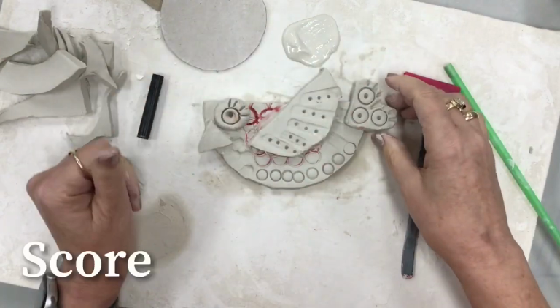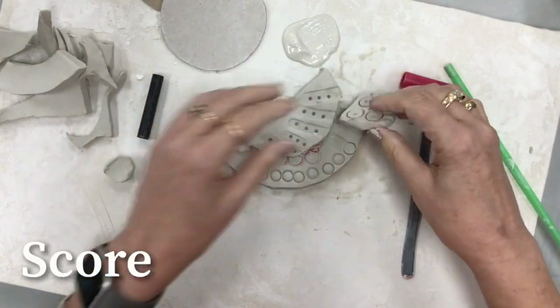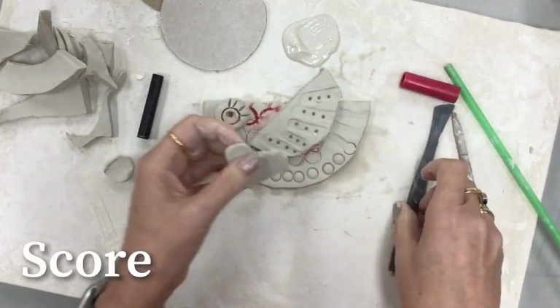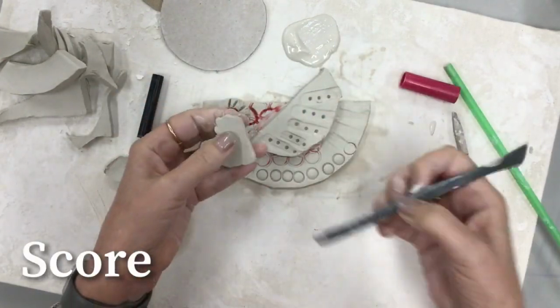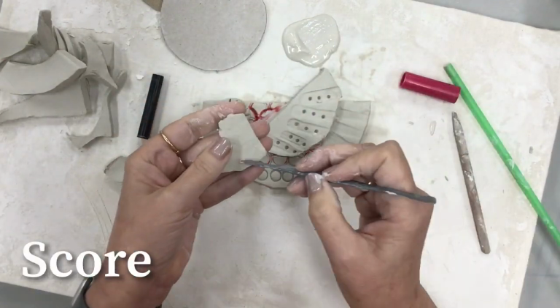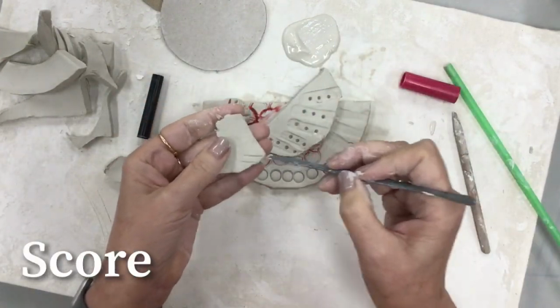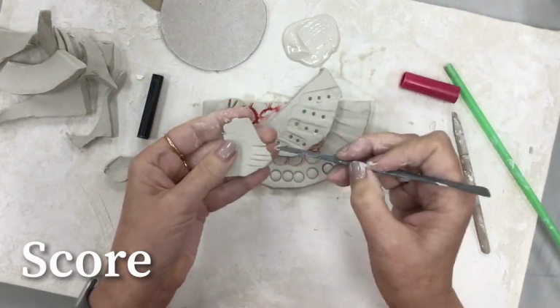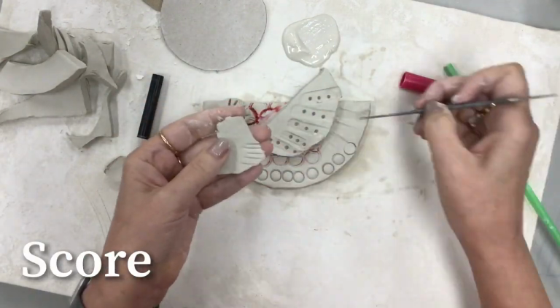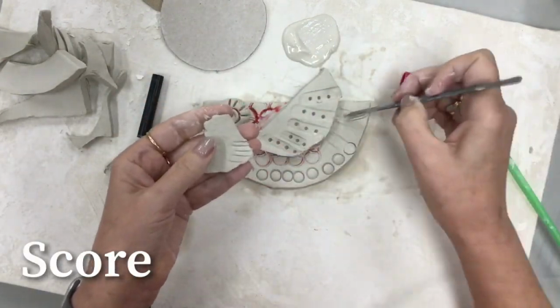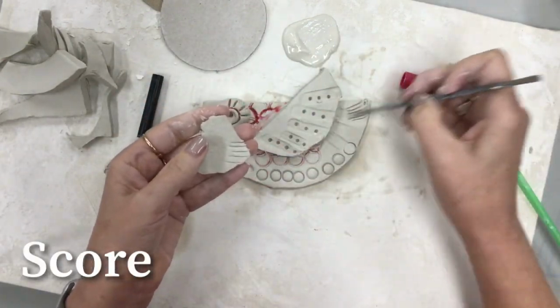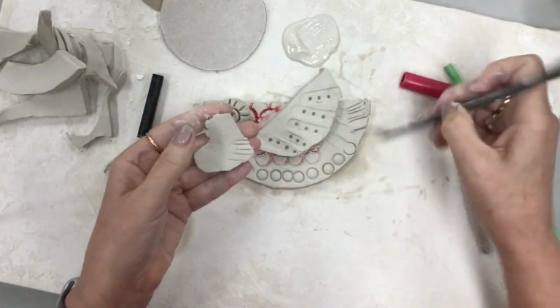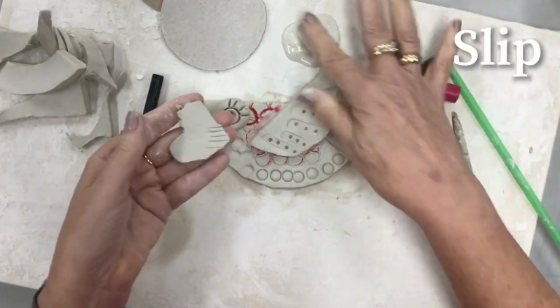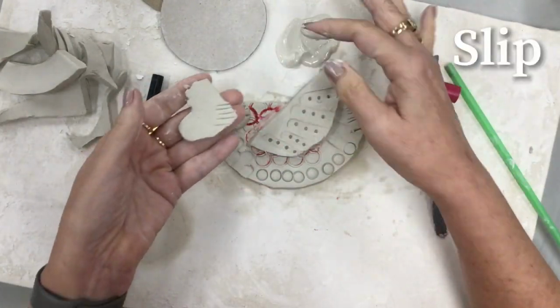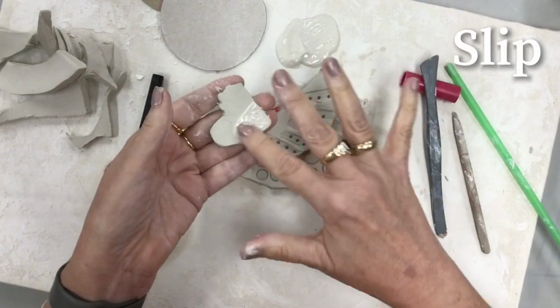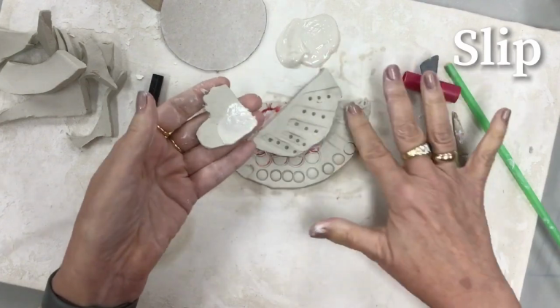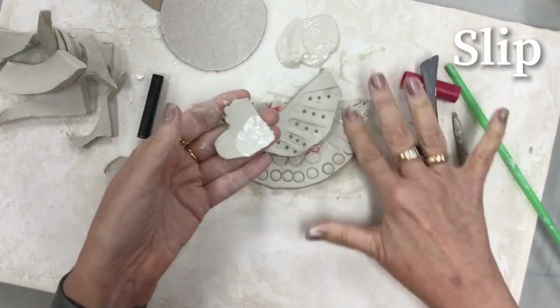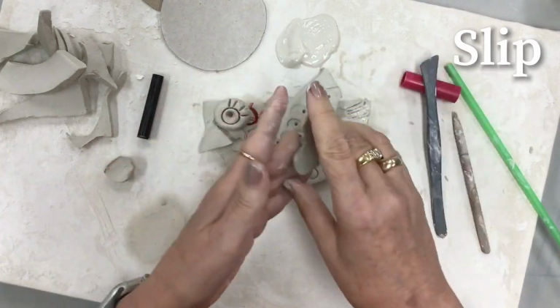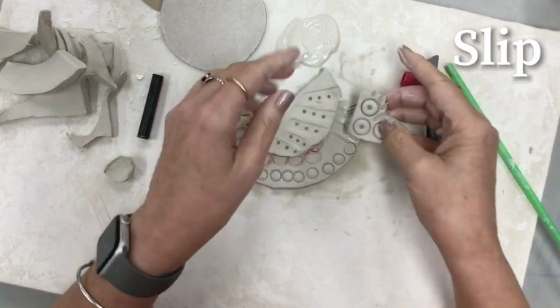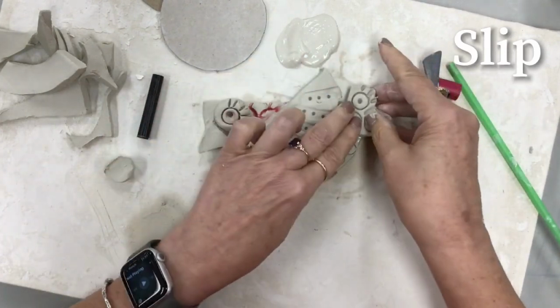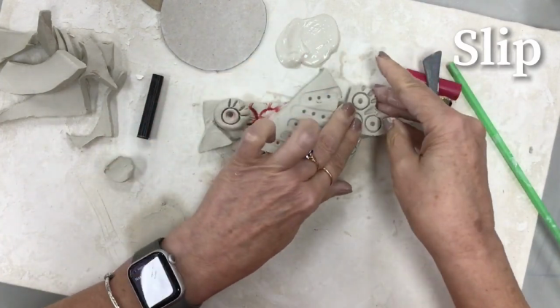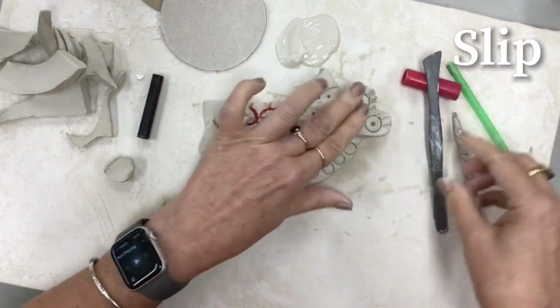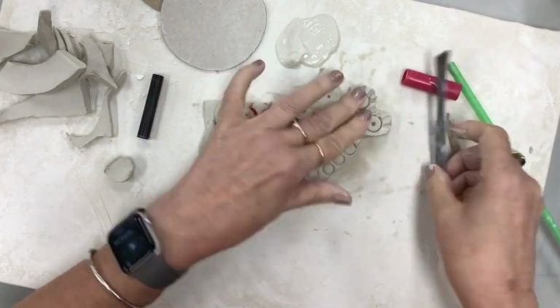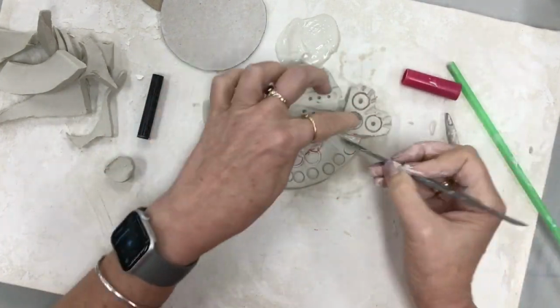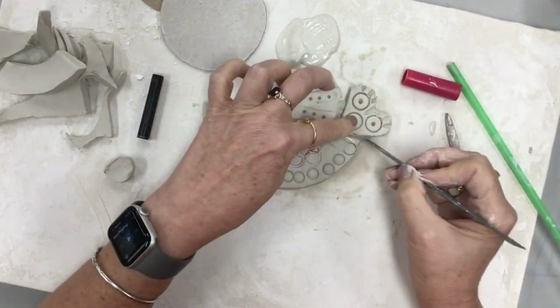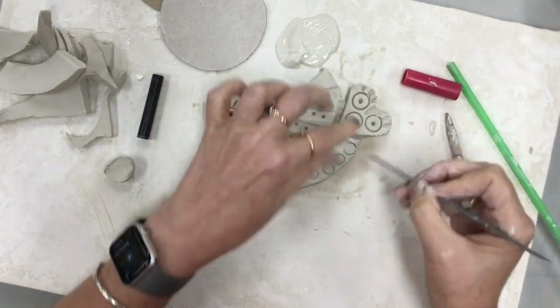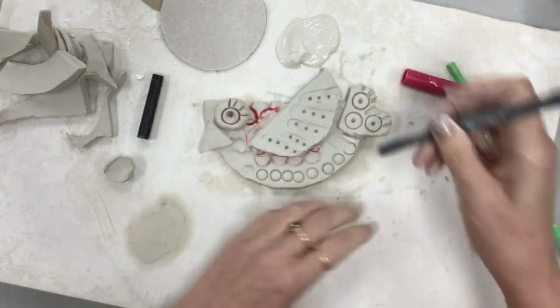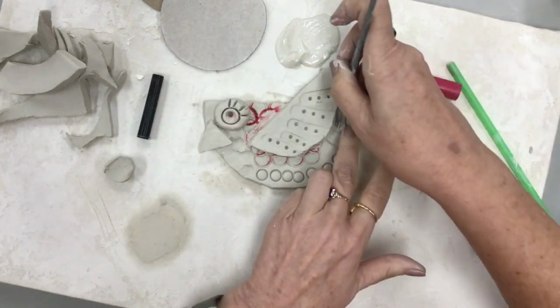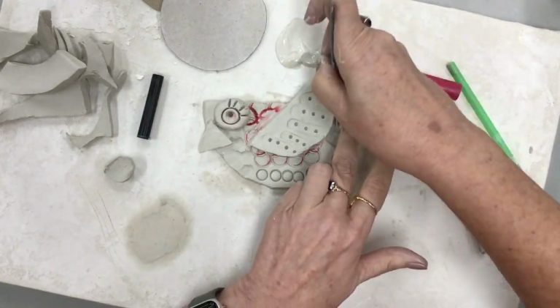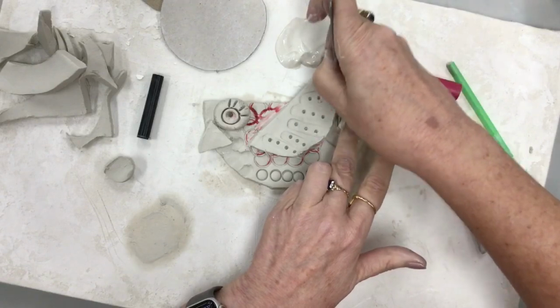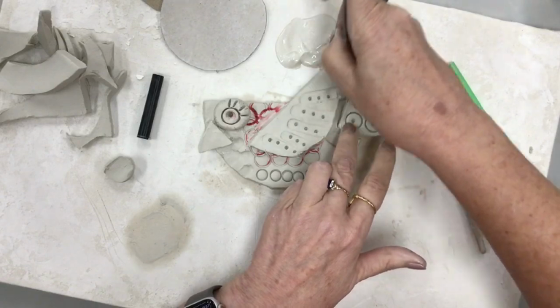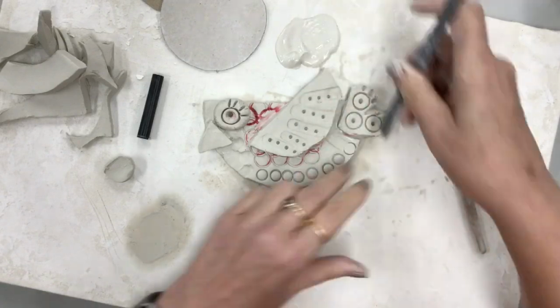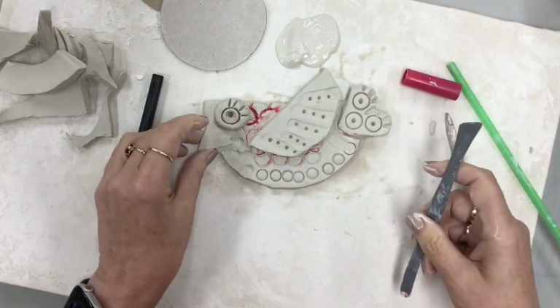And then we're gonna attach the tail. One more time — by now you know you need to score it, and then slip and blend it on there. And there we have our bird.